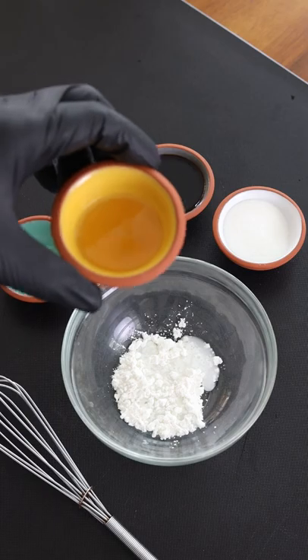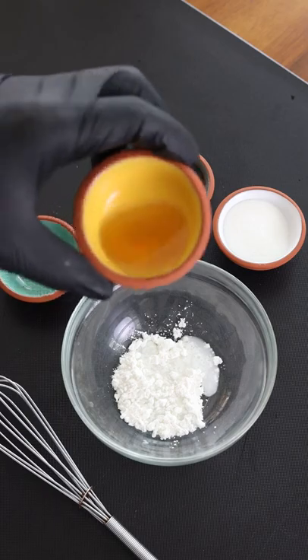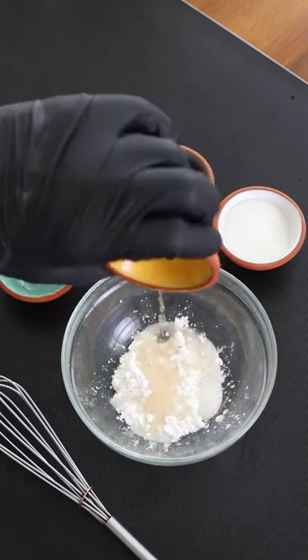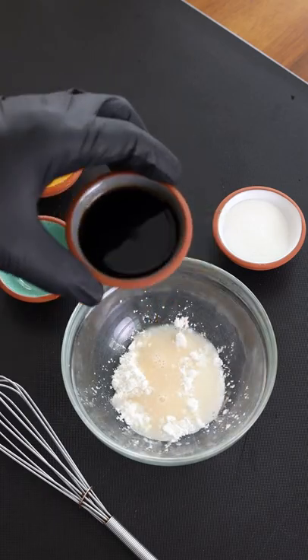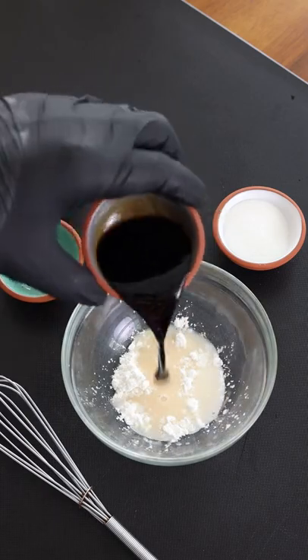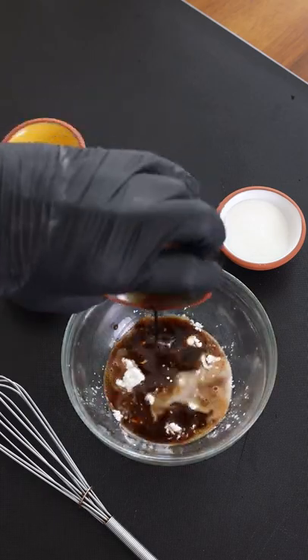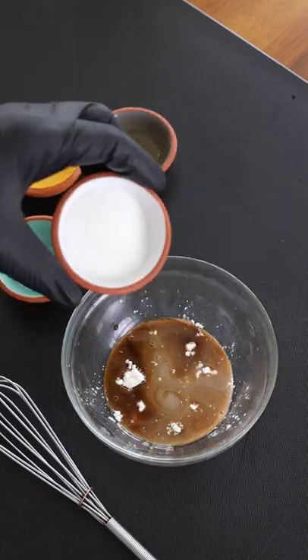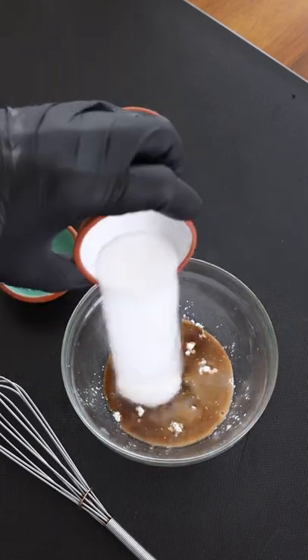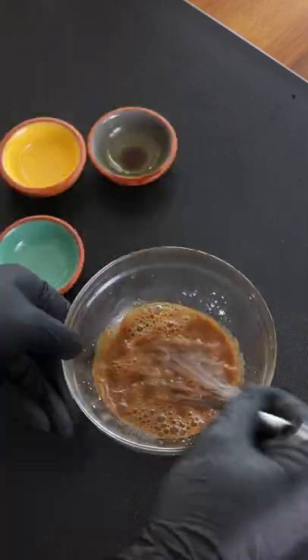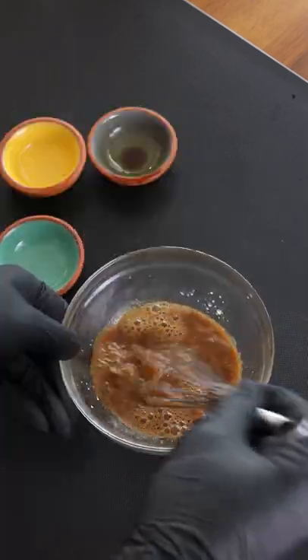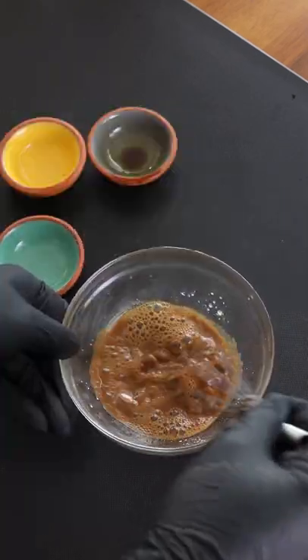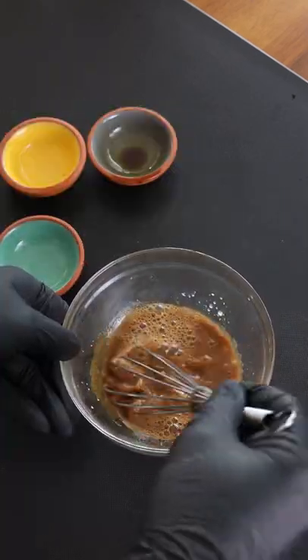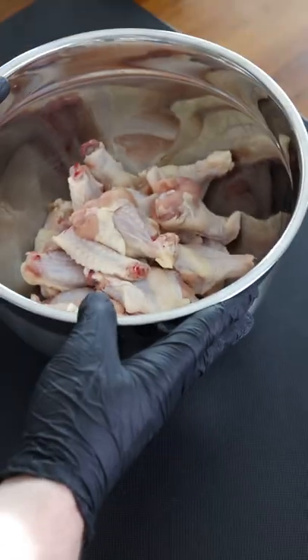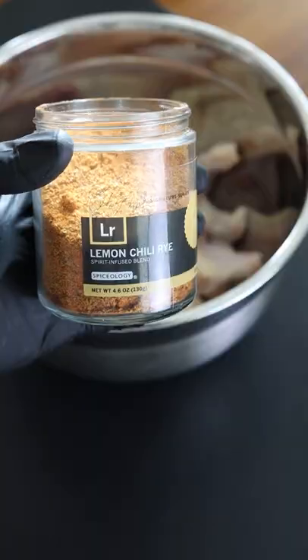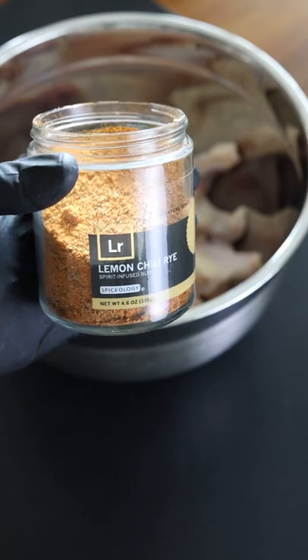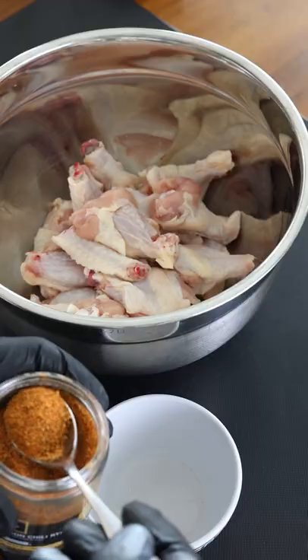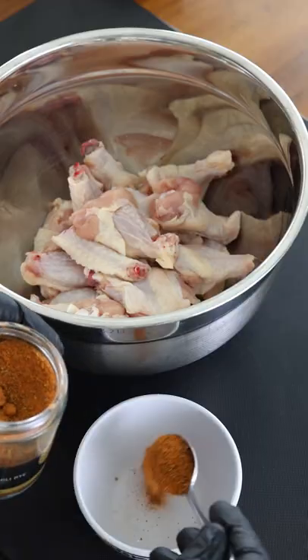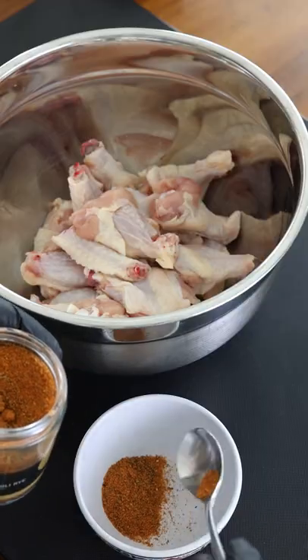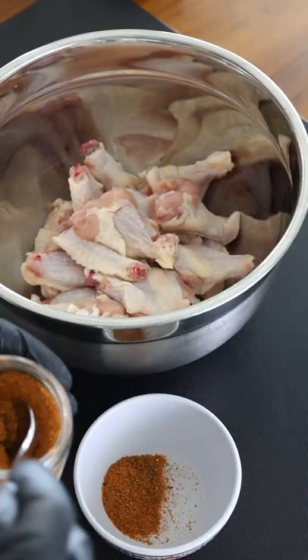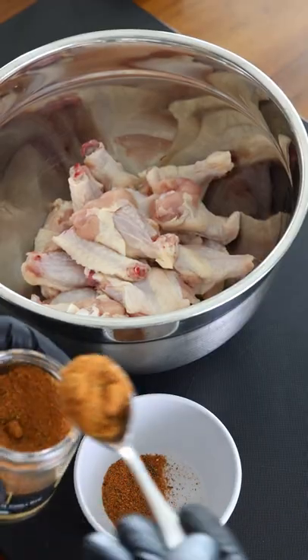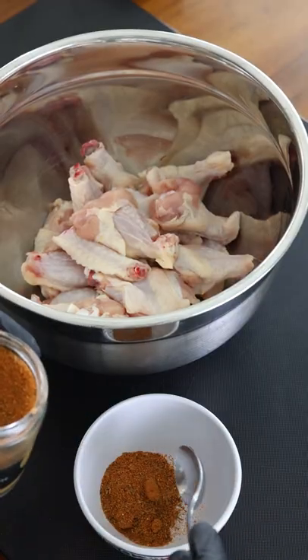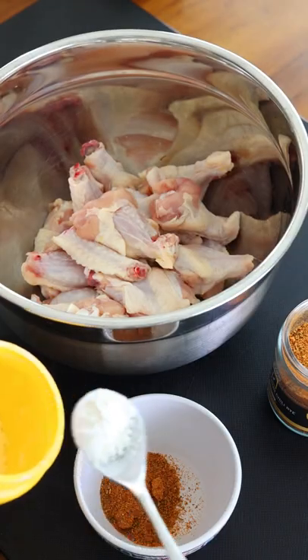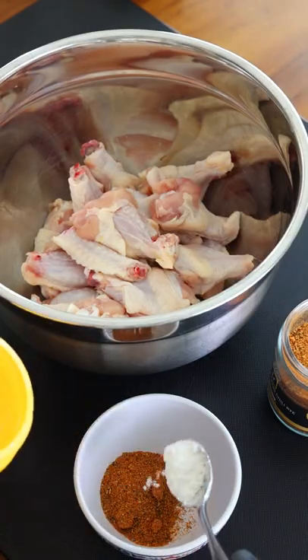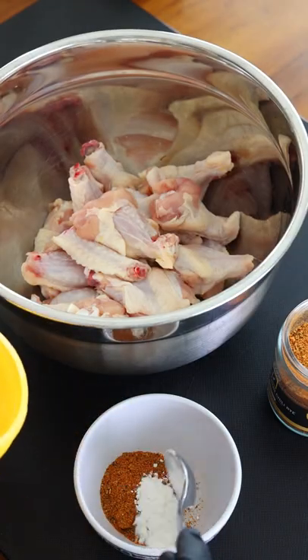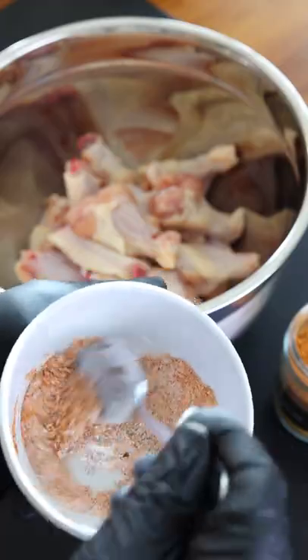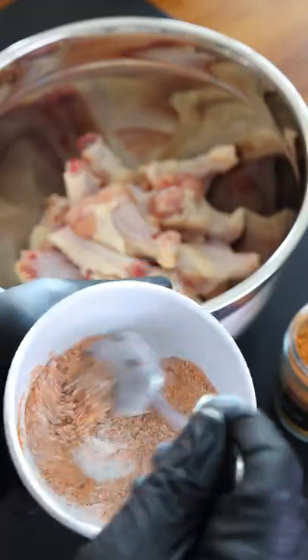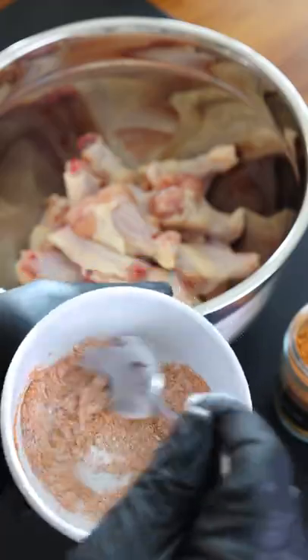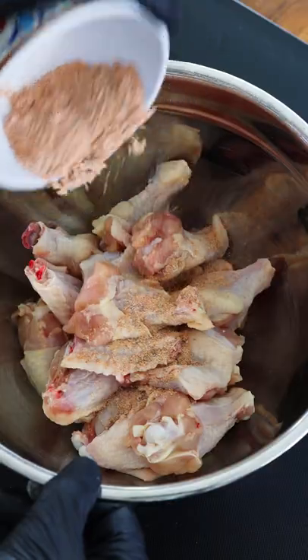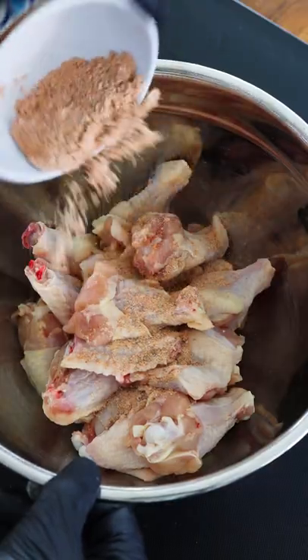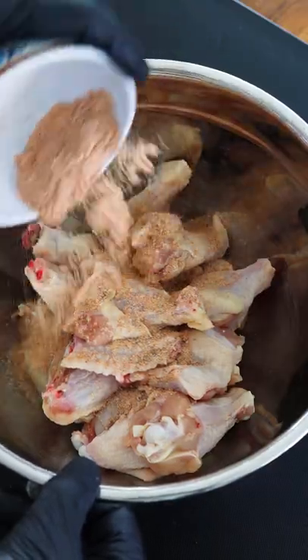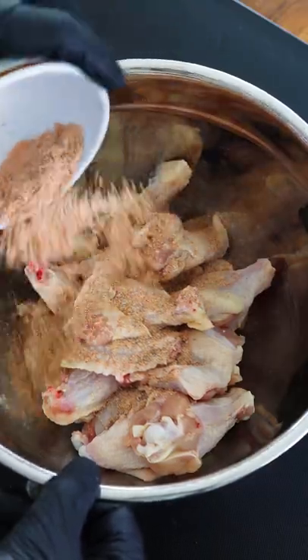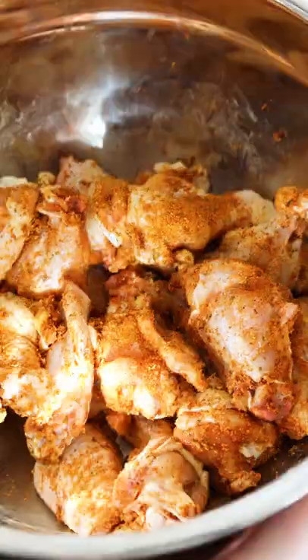The sauce is white vinegar, cornstarch, Shaoxing wine, soy sauce, and sugar. Mix that up really well, put it to the side, then use two tablespoons of lemon chili rye and one tablespoon of cornstarch to dust those wings.